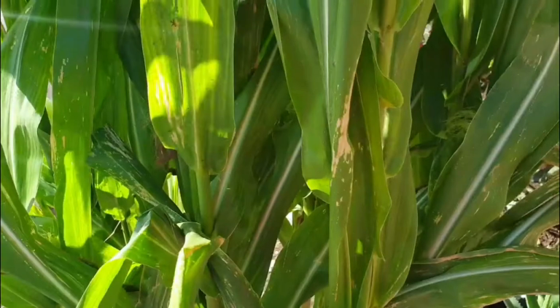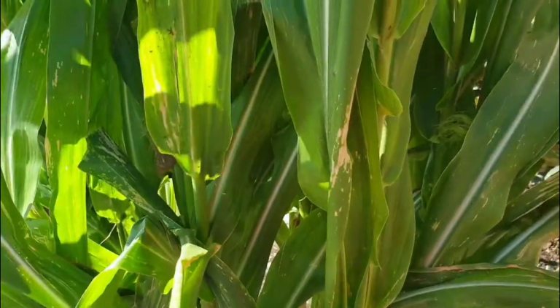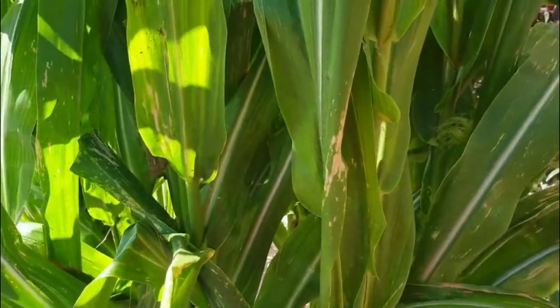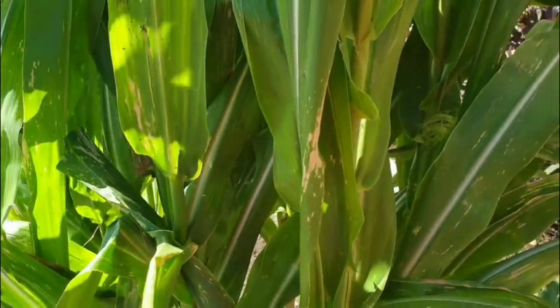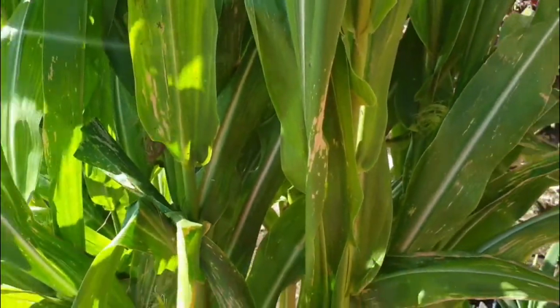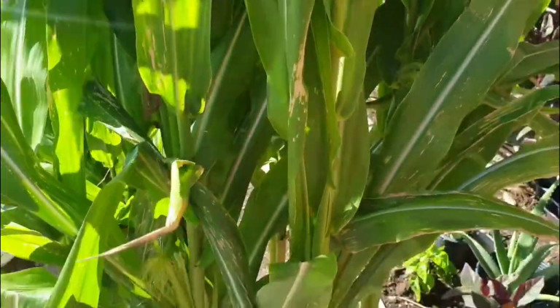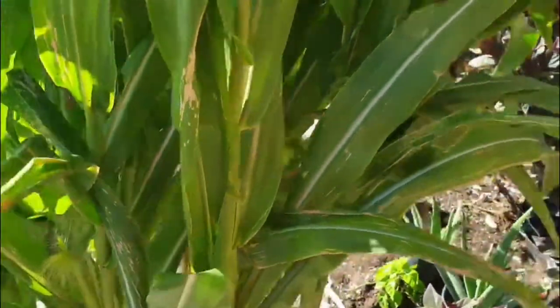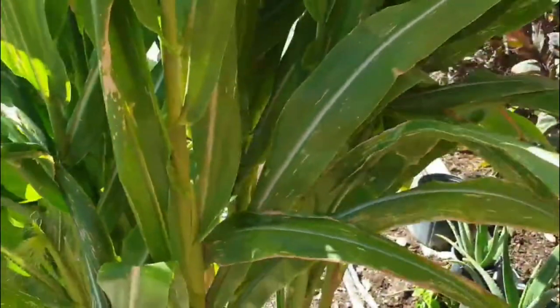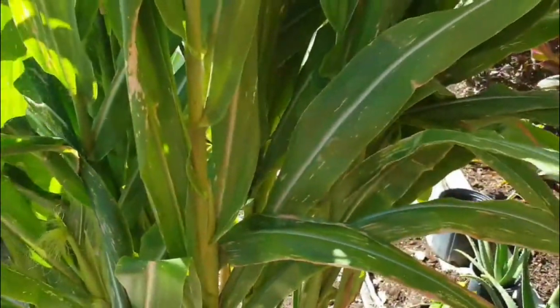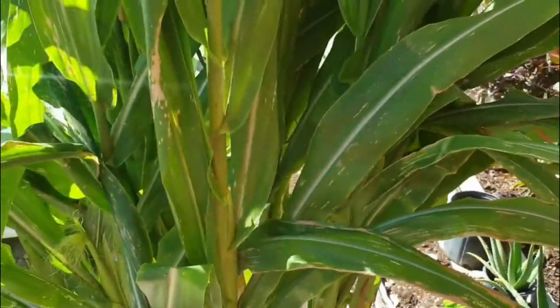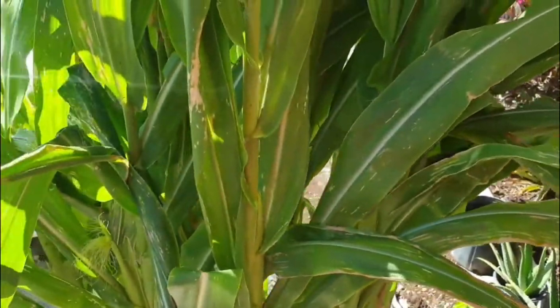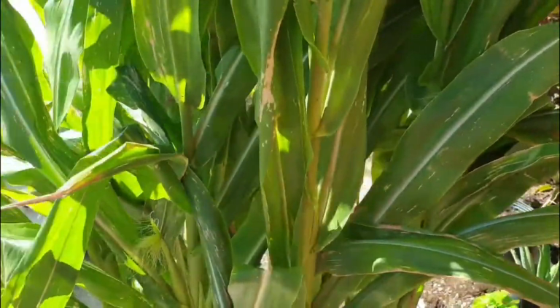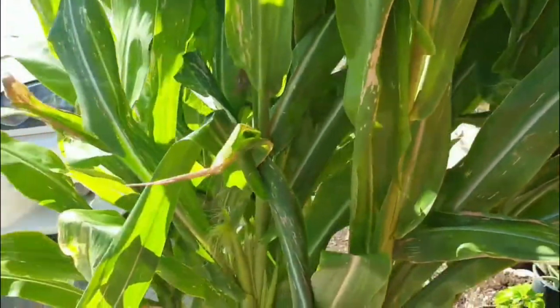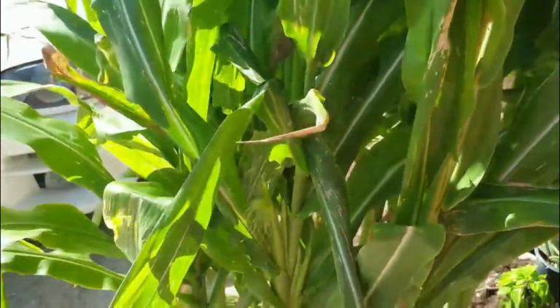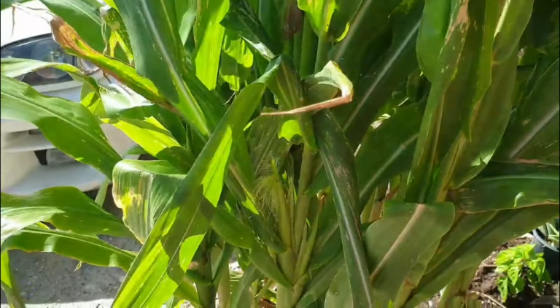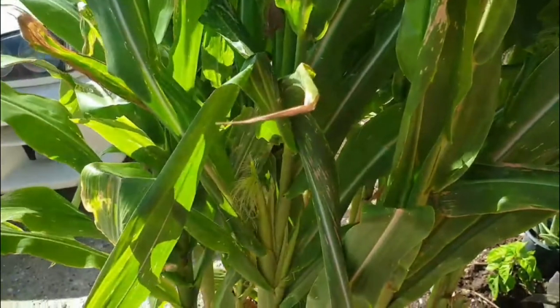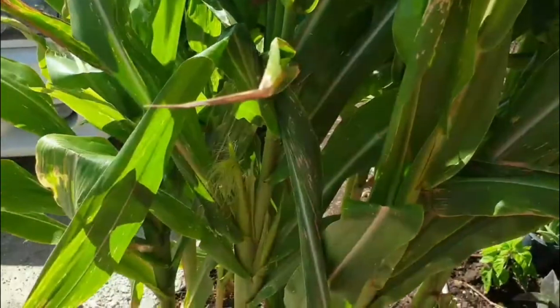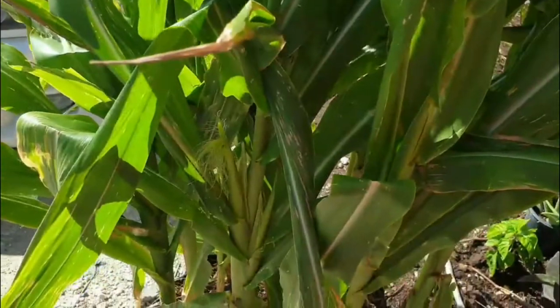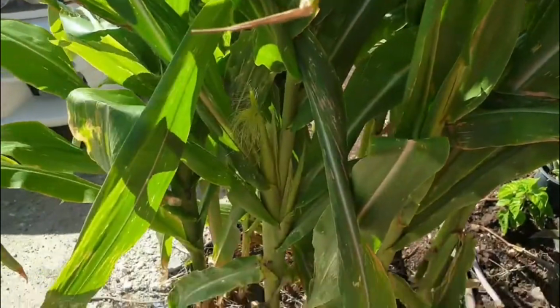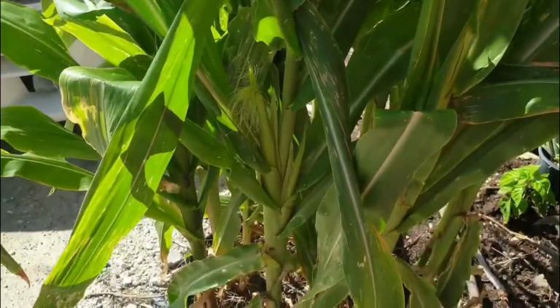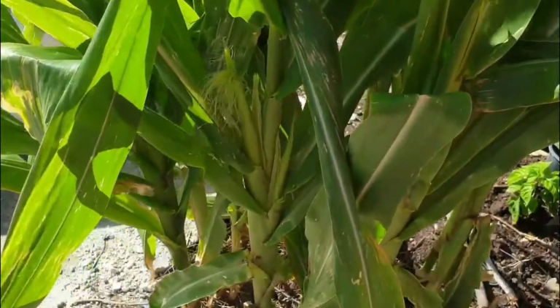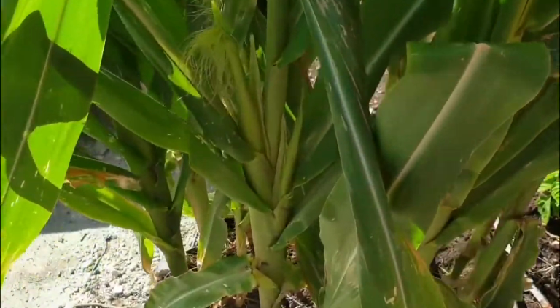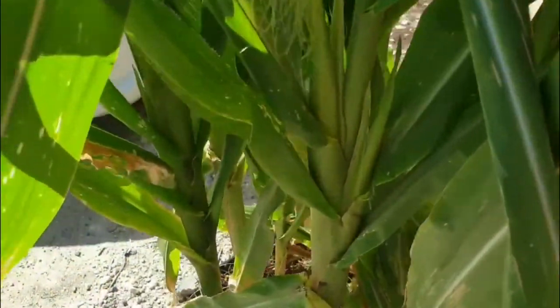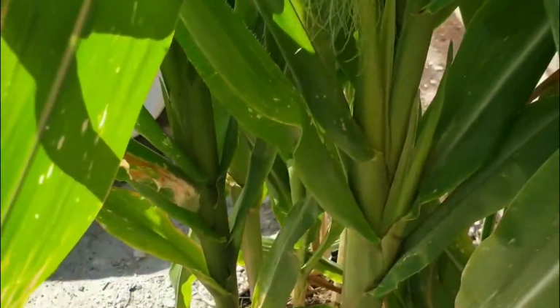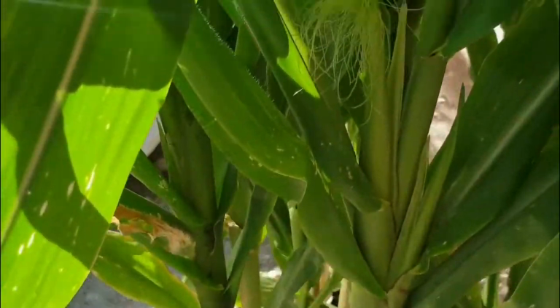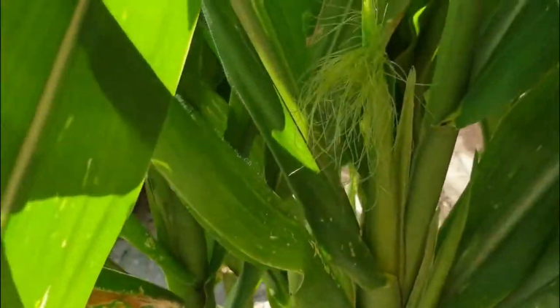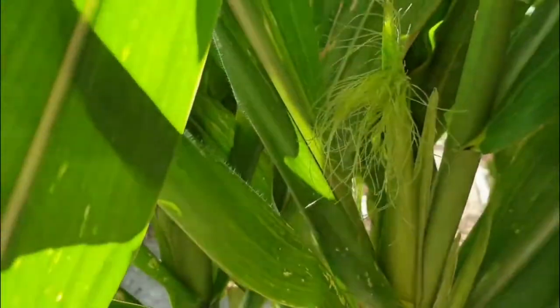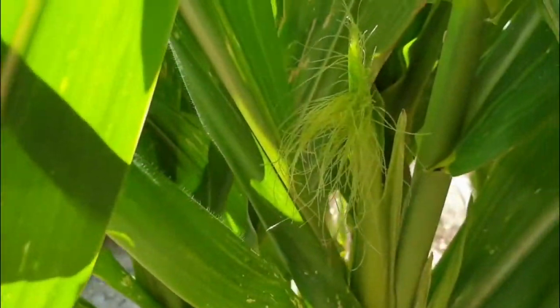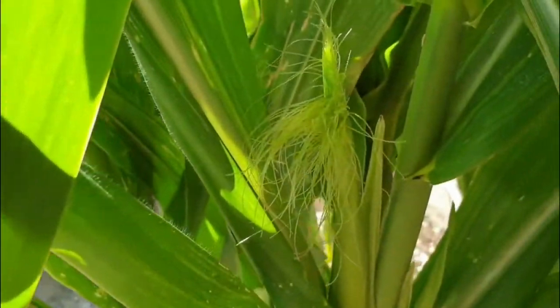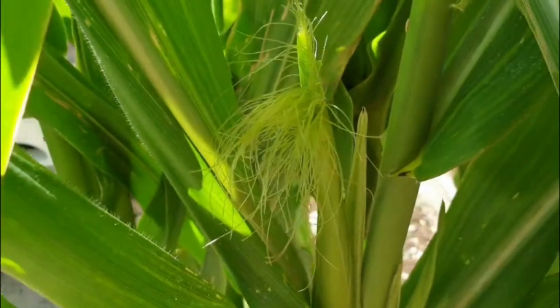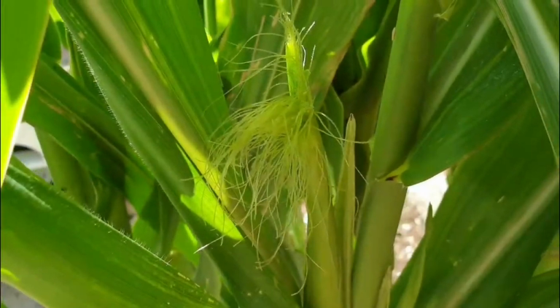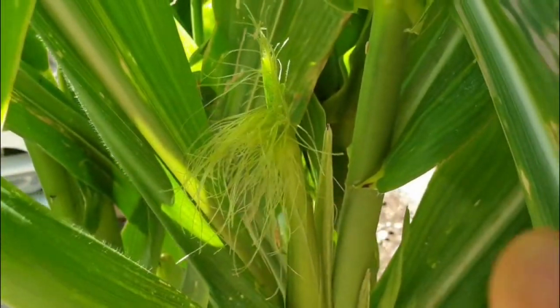Hello everyone, welcome back to another informative video. In this video I just want to give you a quick update with the corn and let you know that the corn has started to silk.